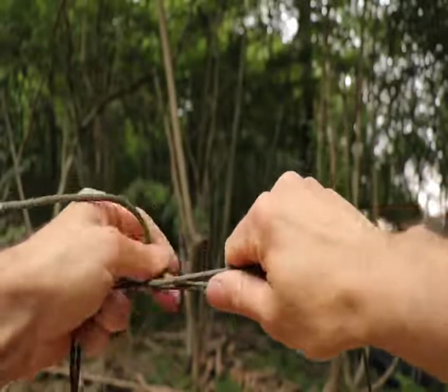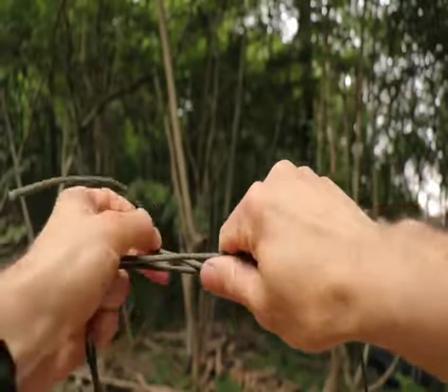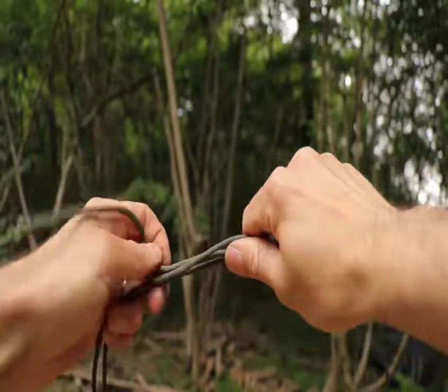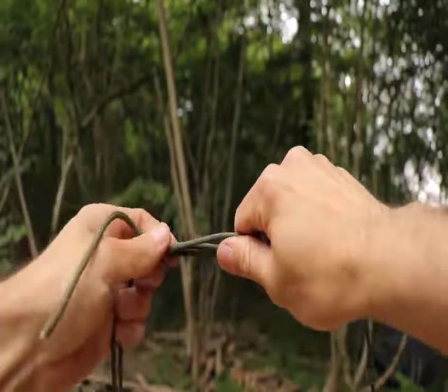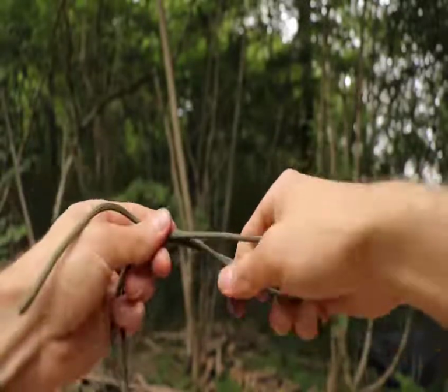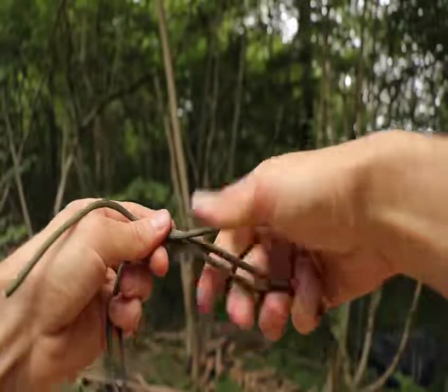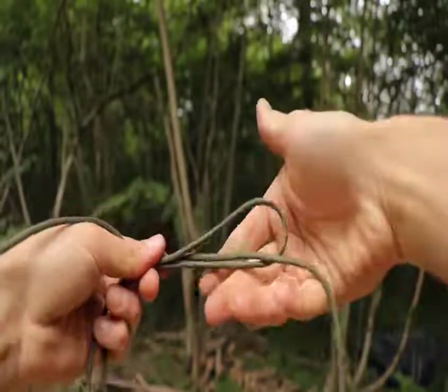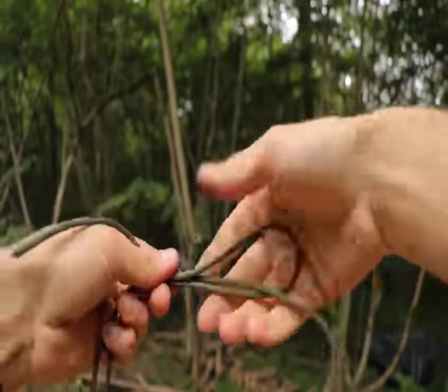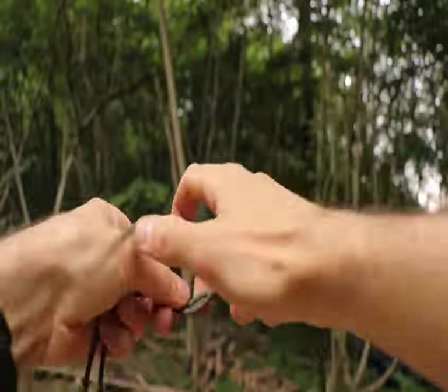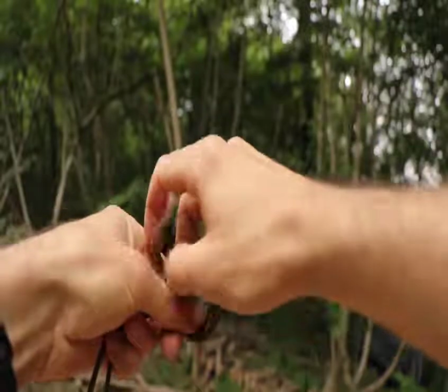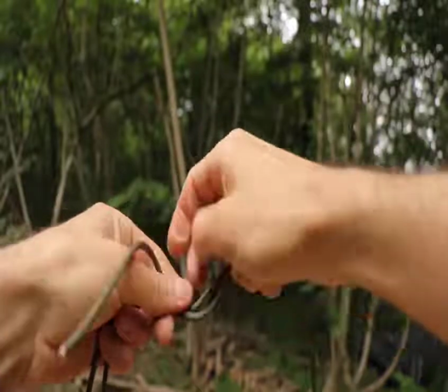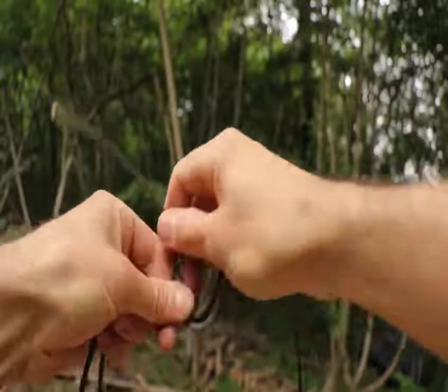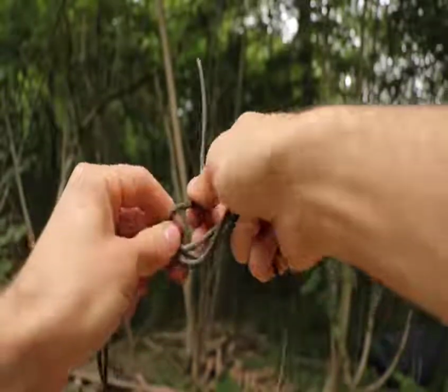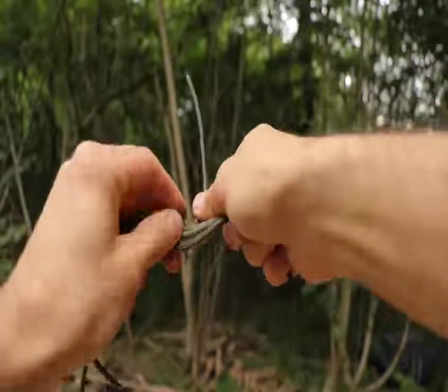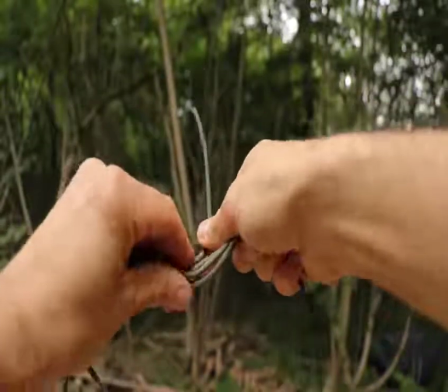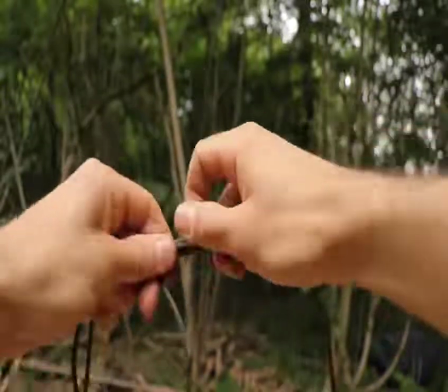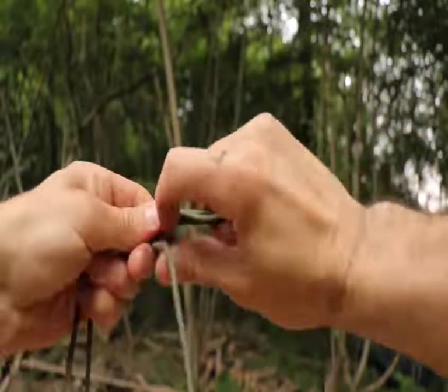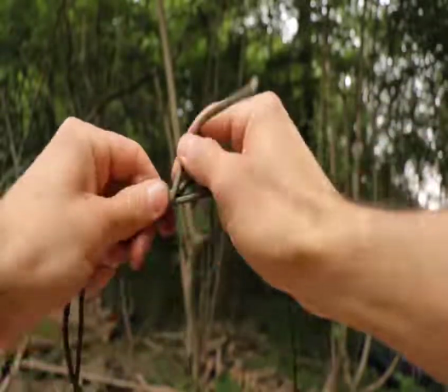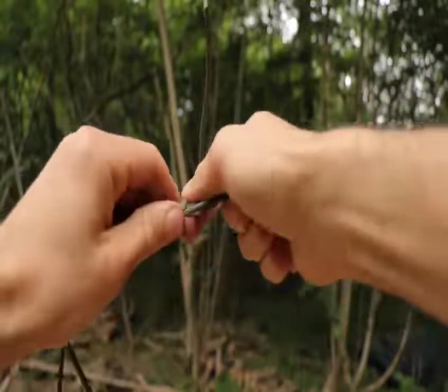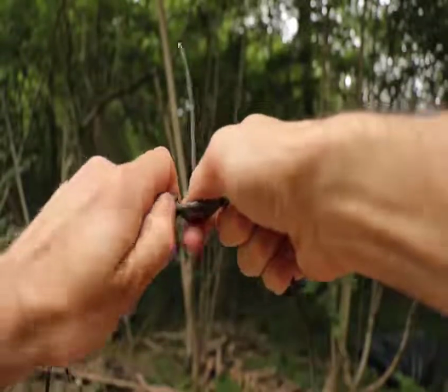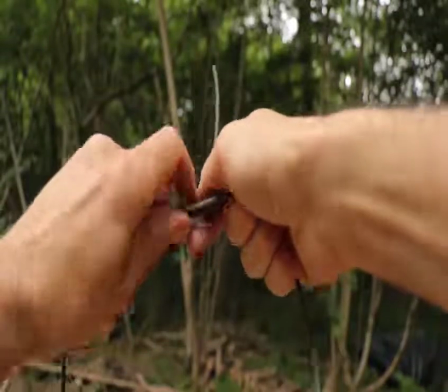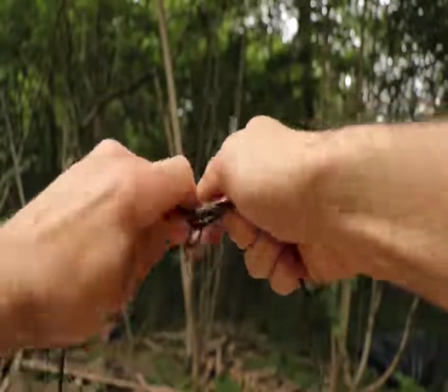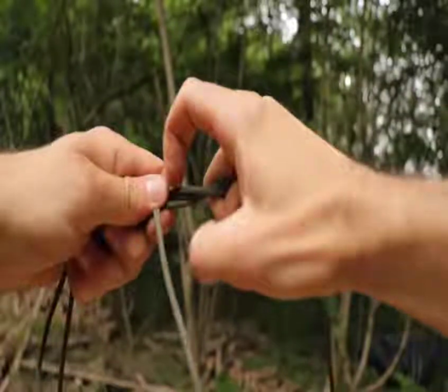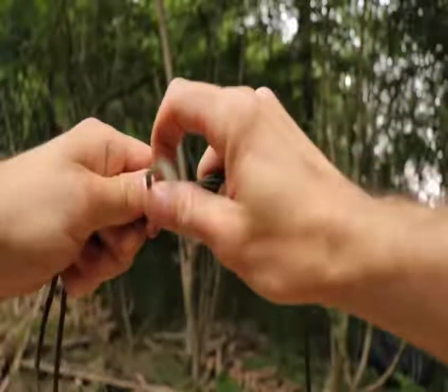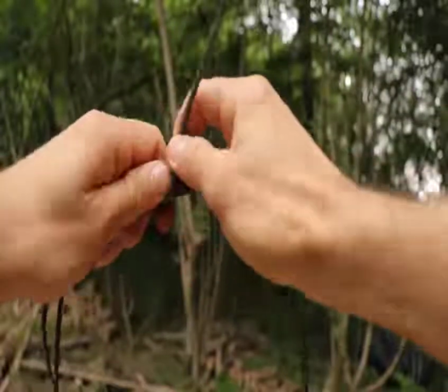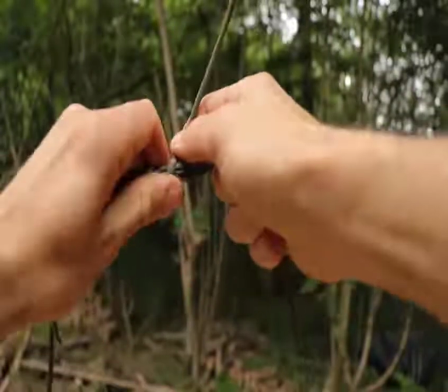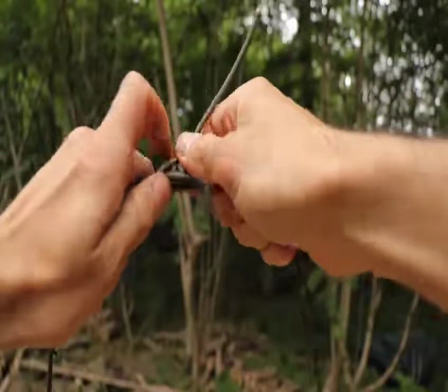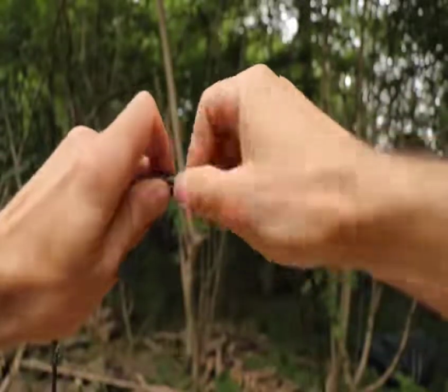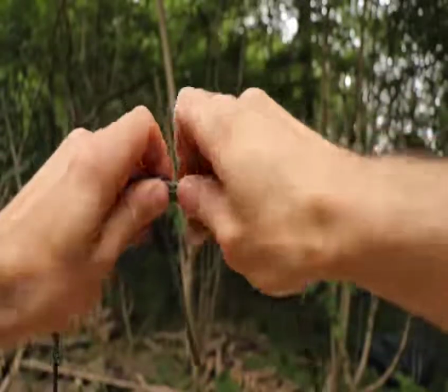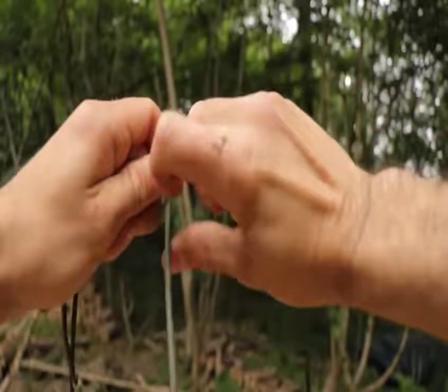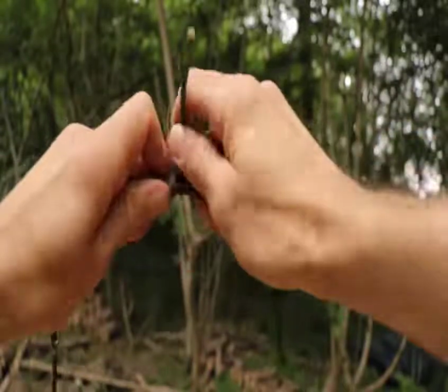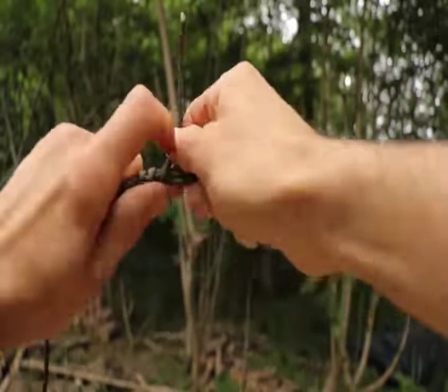Pinch the loop and working end together, and then wrap the working end of the second cord around the loop. Ideally, you want to do this for eight or nine wraps, but as I'm using paracord, I'm just going to do it five times.